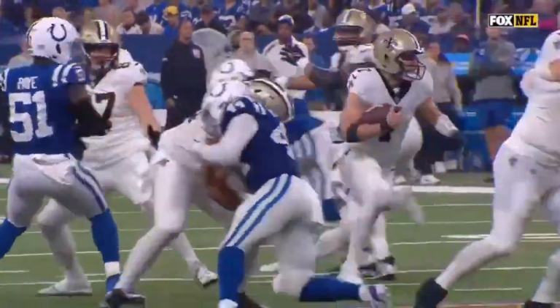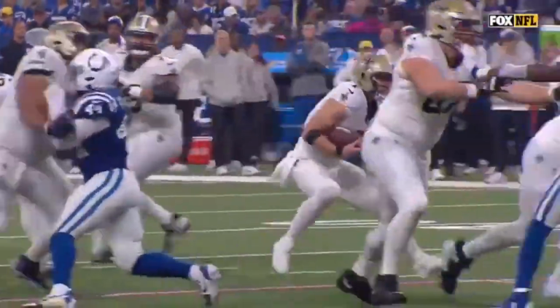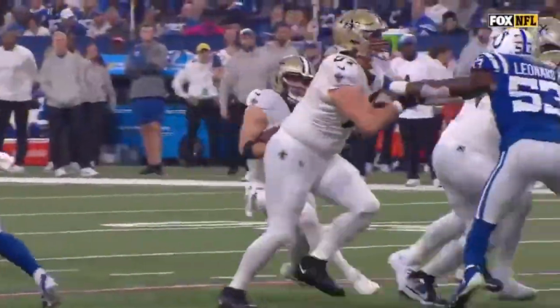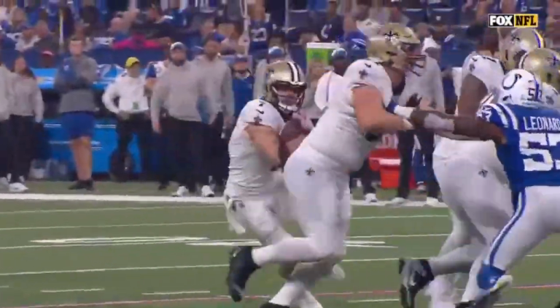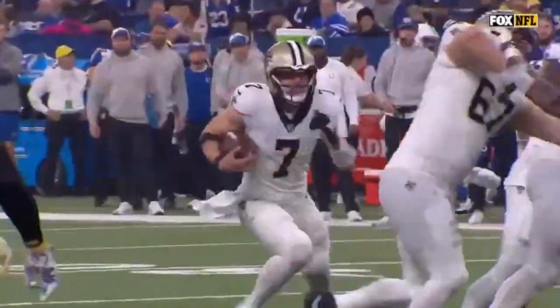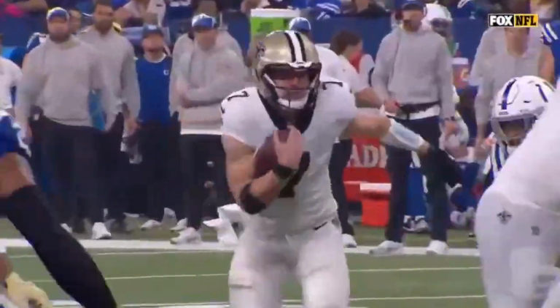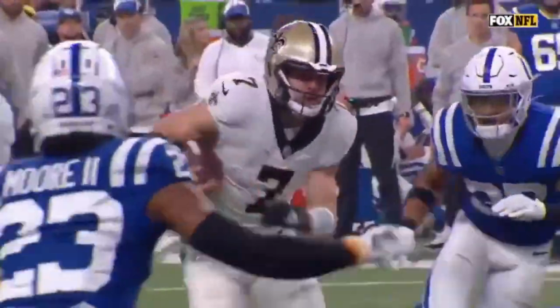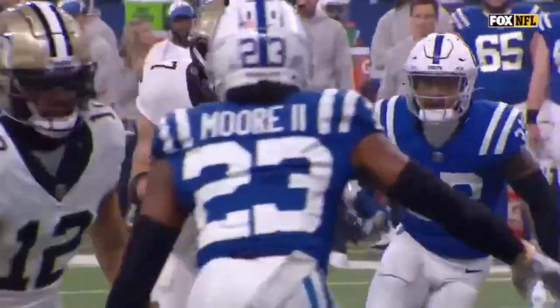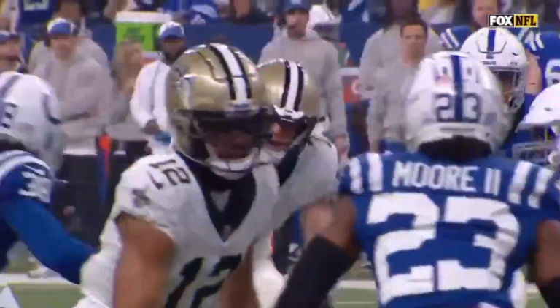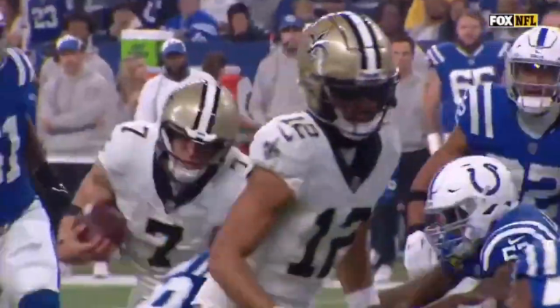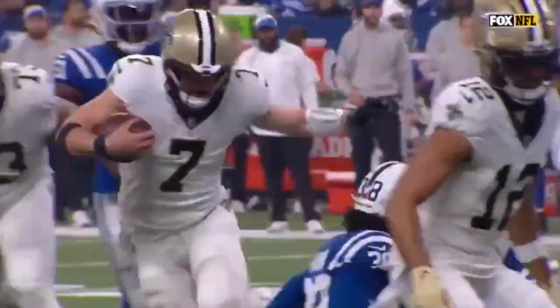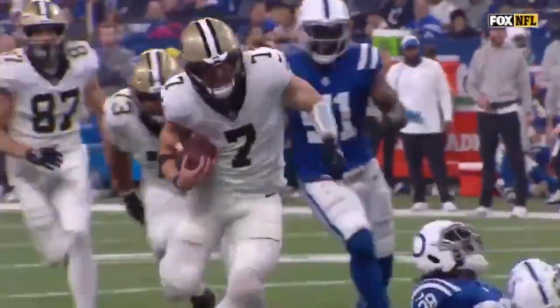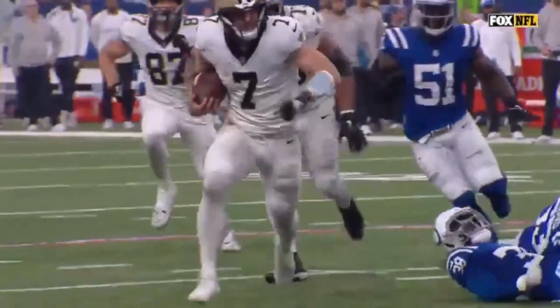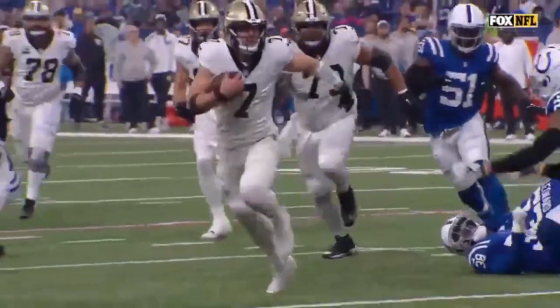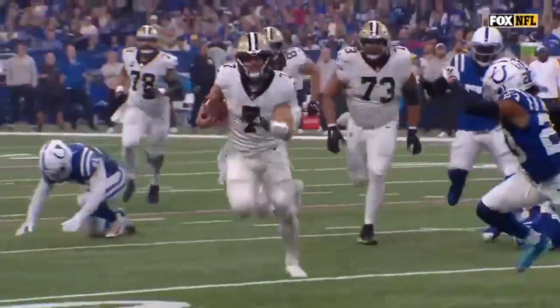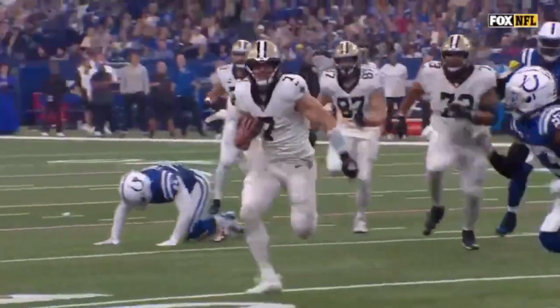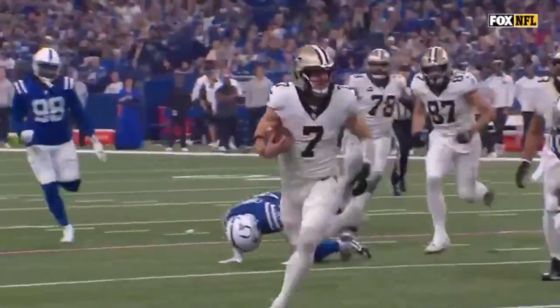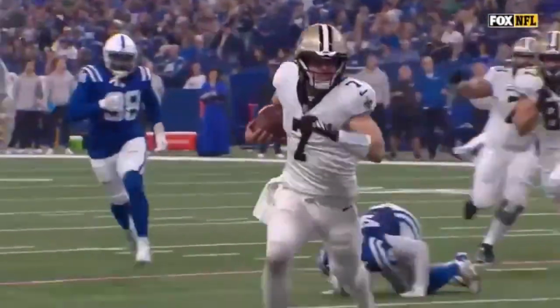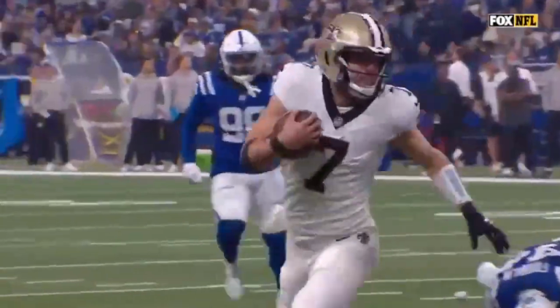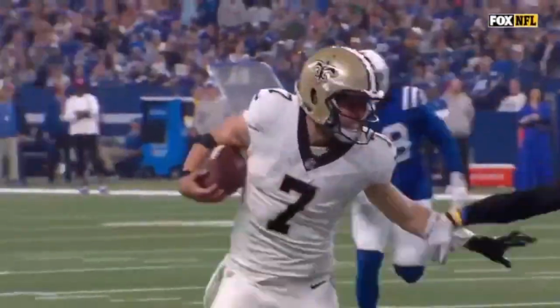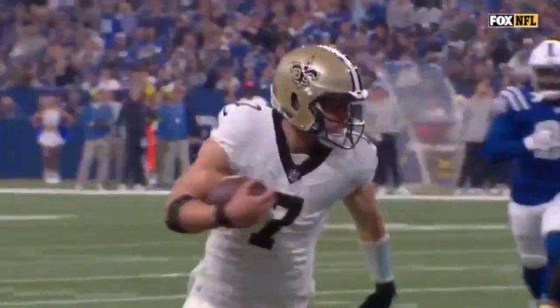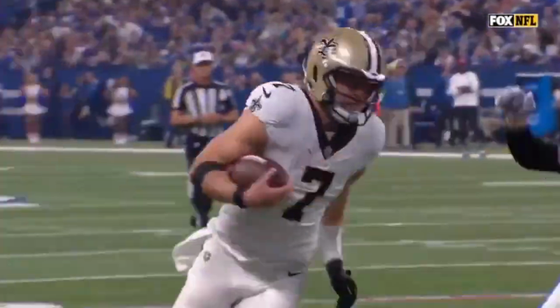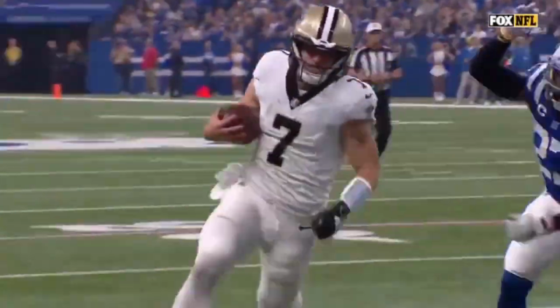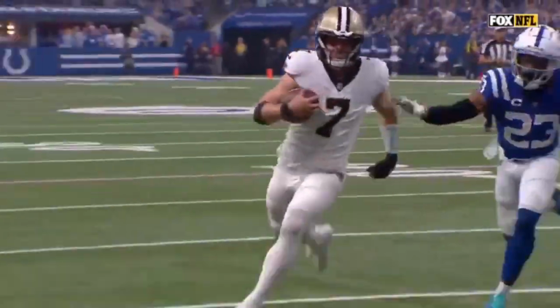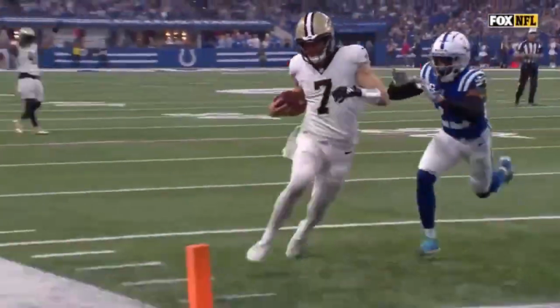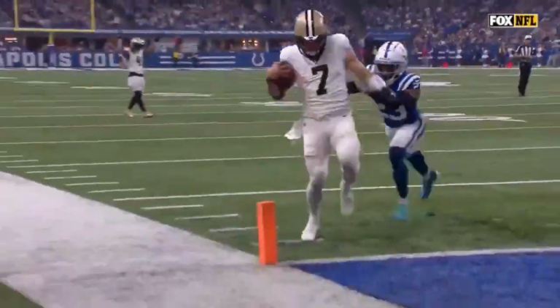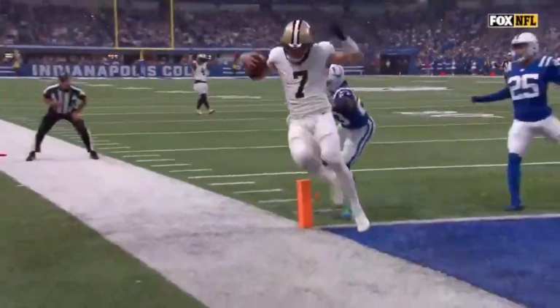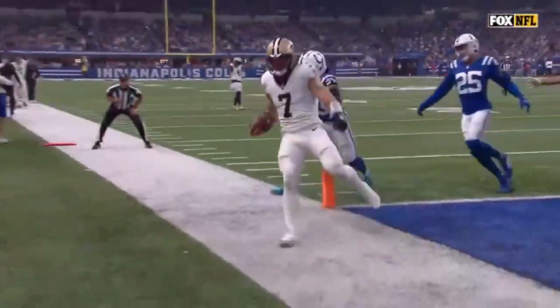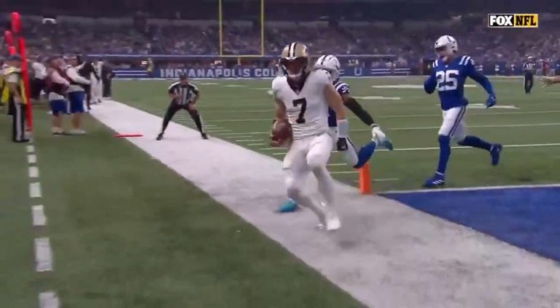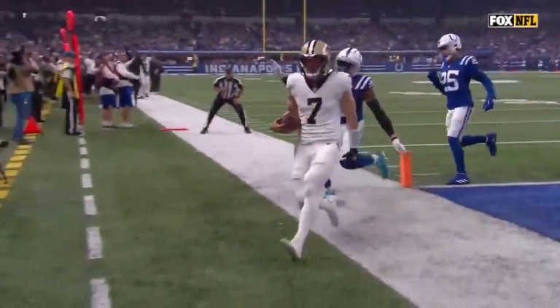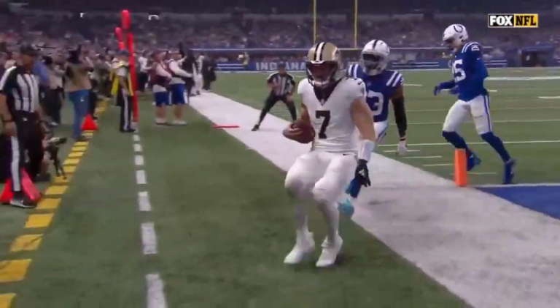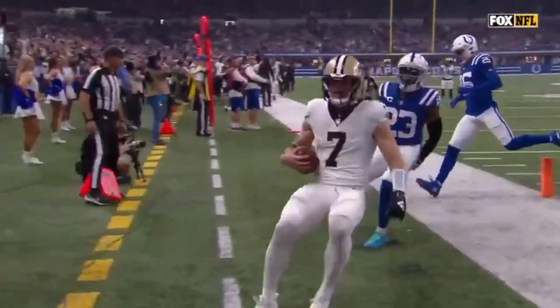He led two Colts defenders to run into each other right there. That was a huge play. One of them's still down.